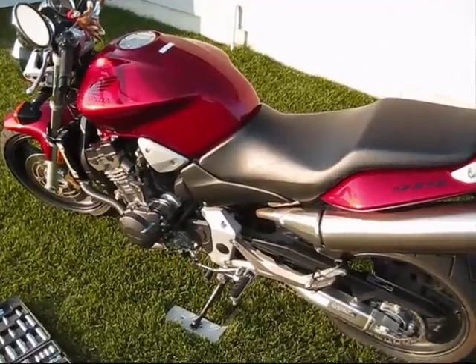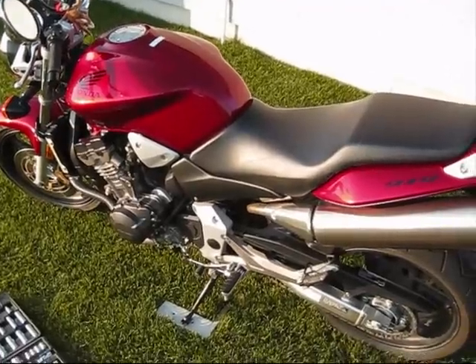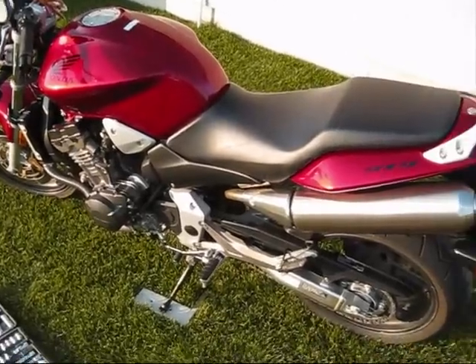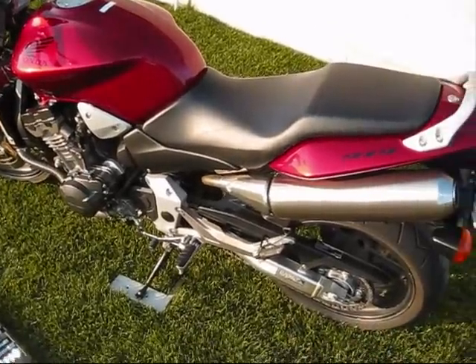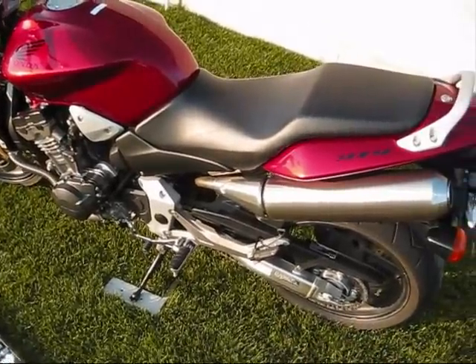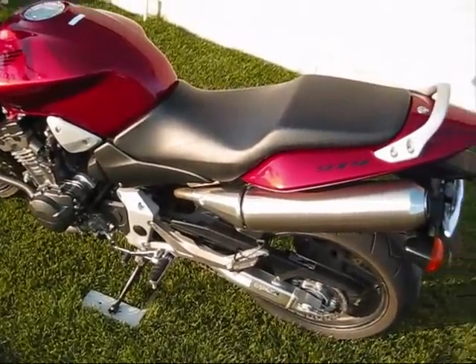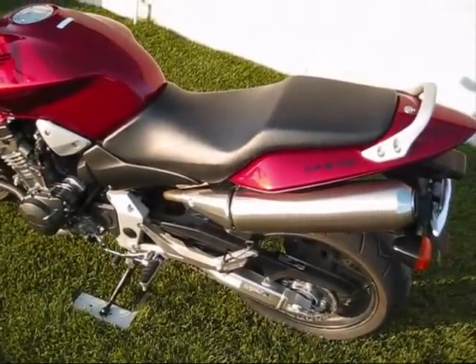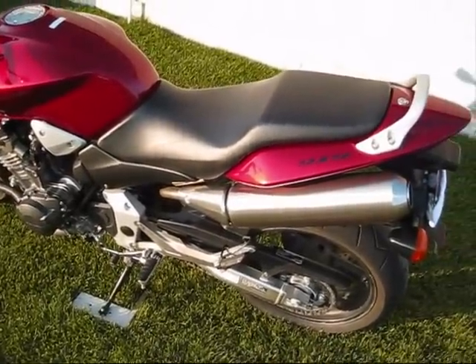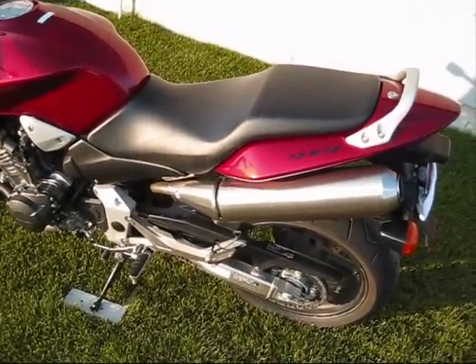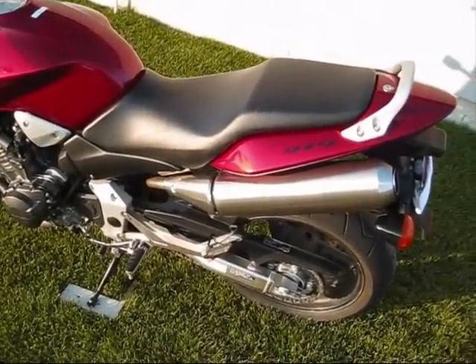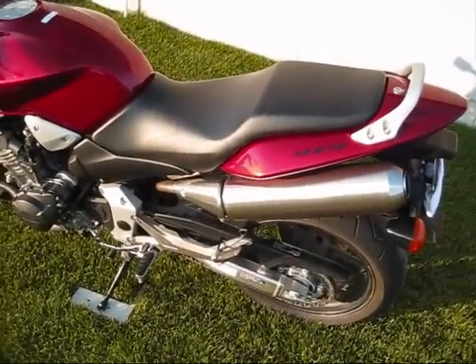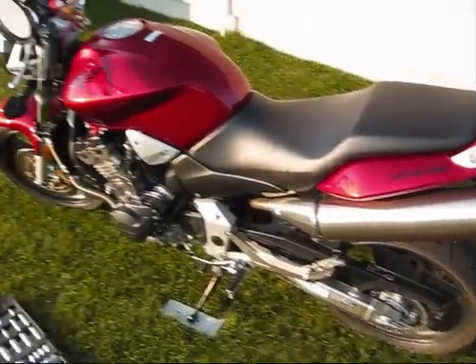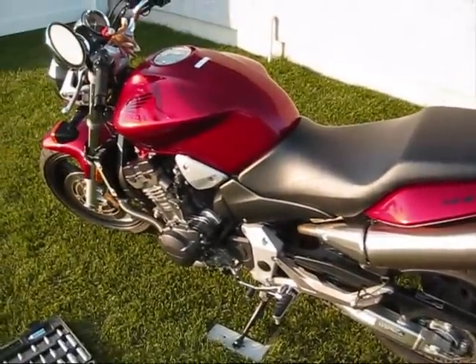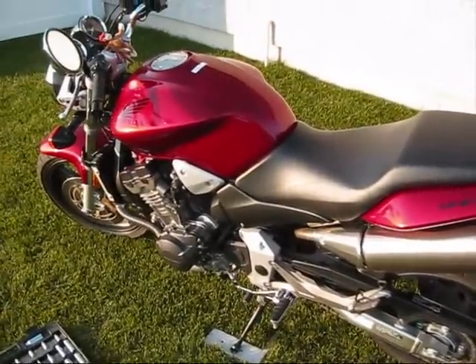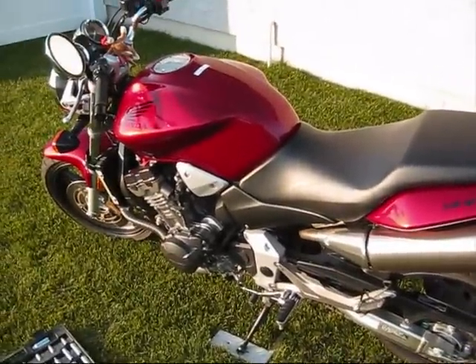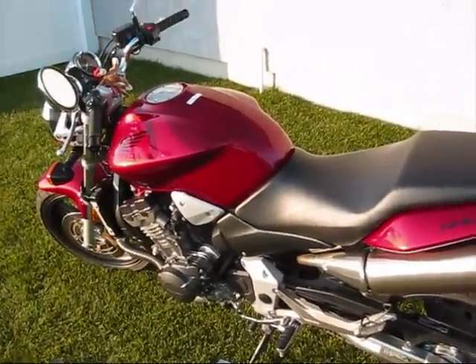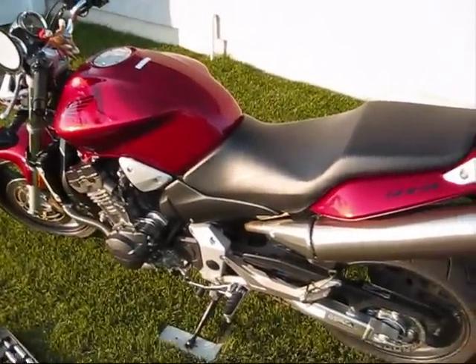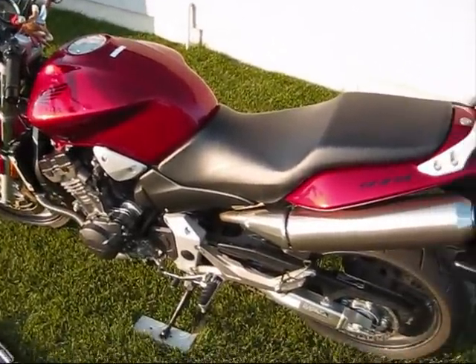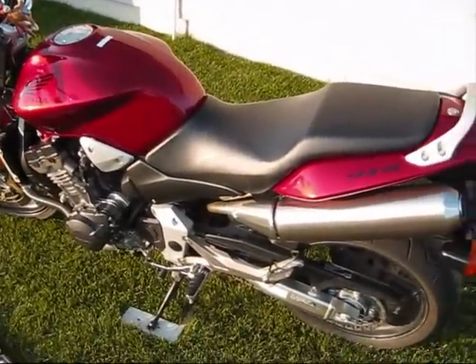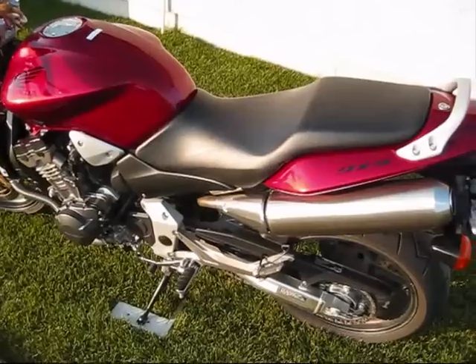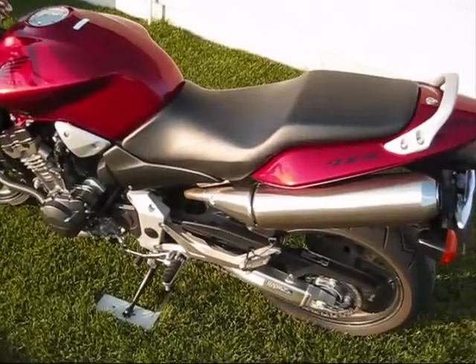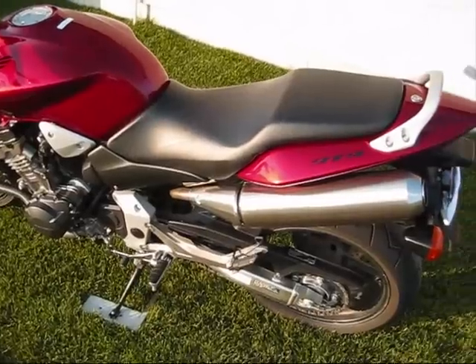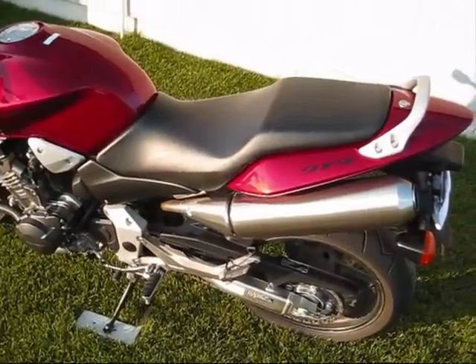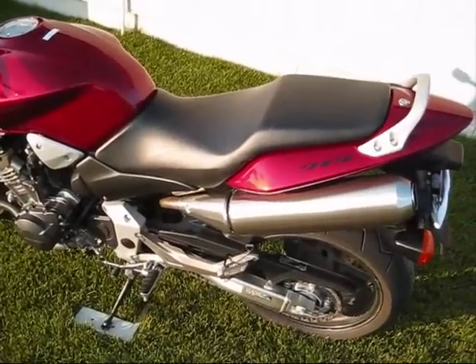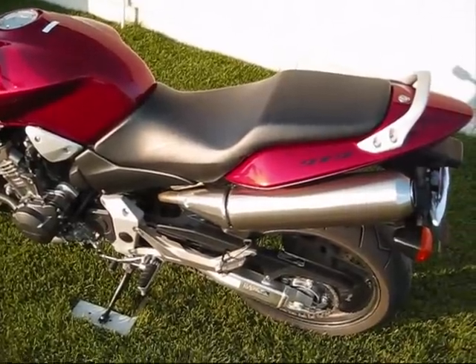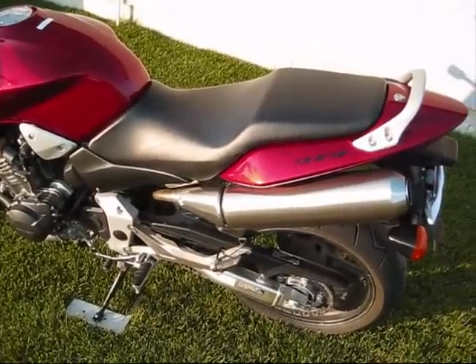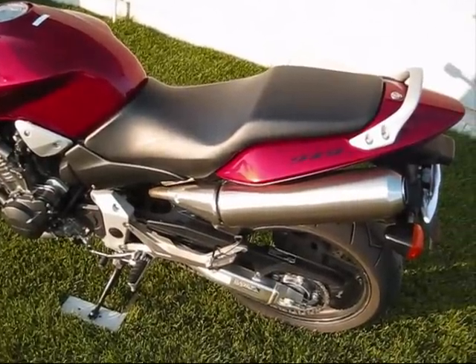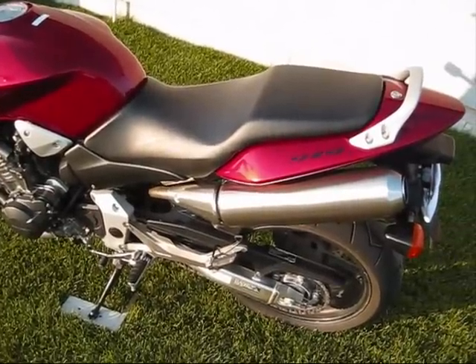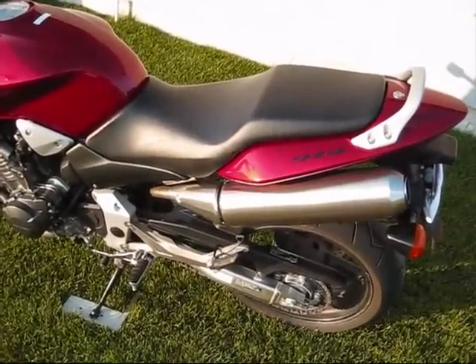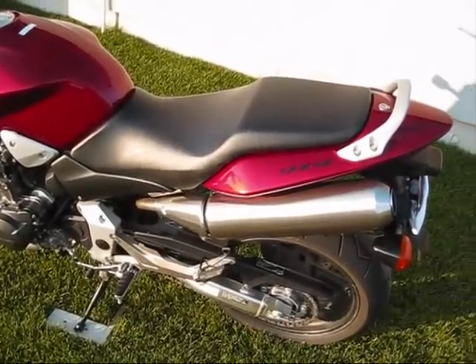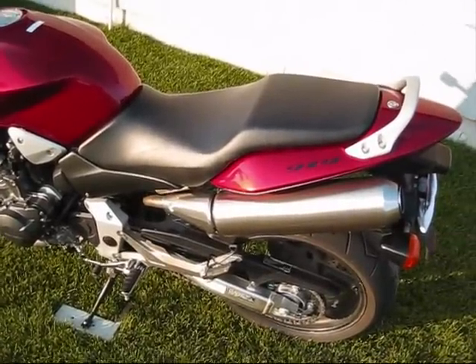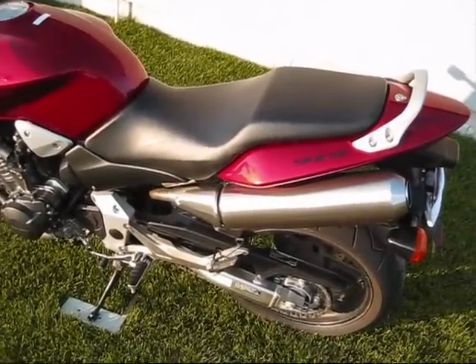In this video I'll be showing you how to remove the stock exhaust on a Honda 919. I think this applies to all years from 02 to 07.